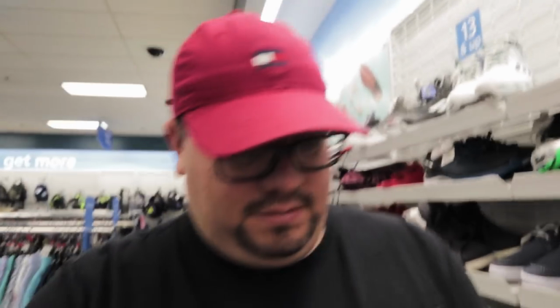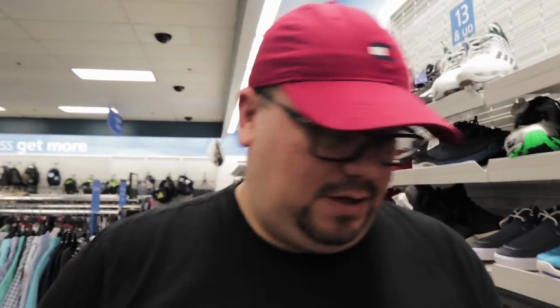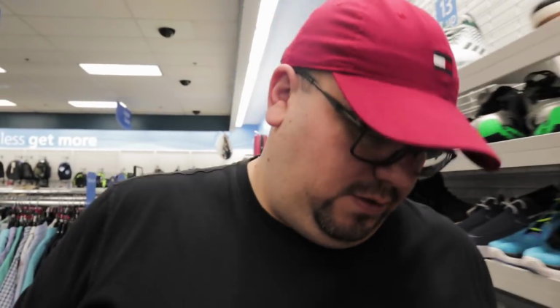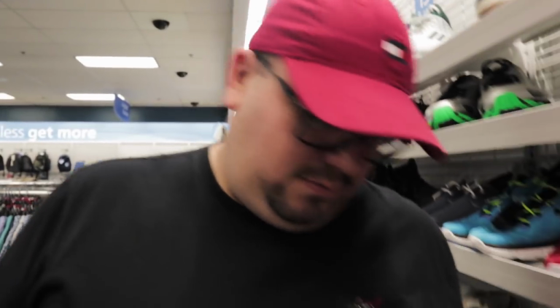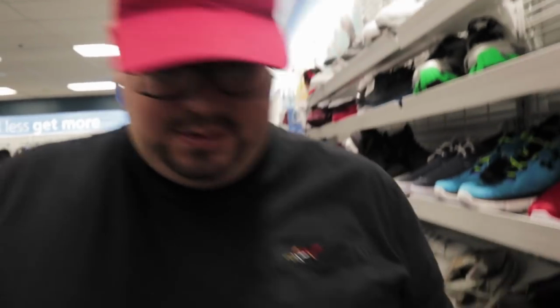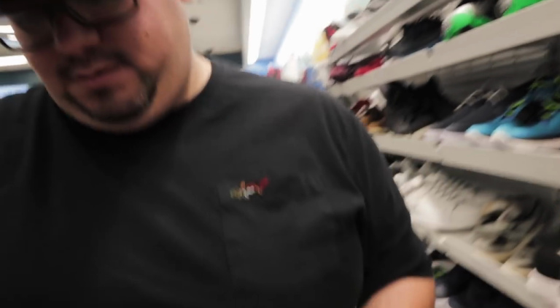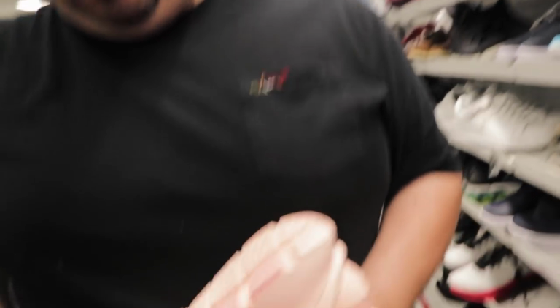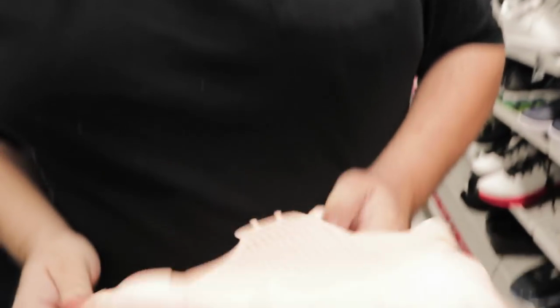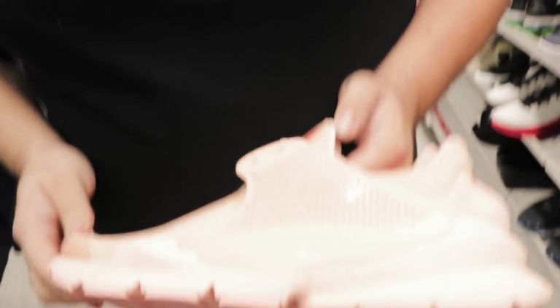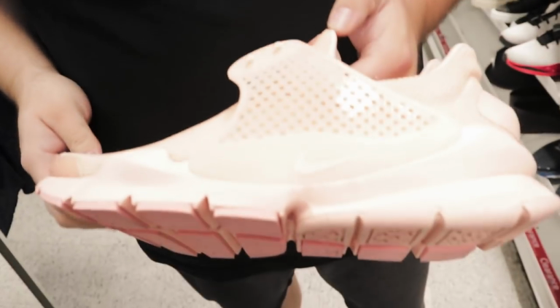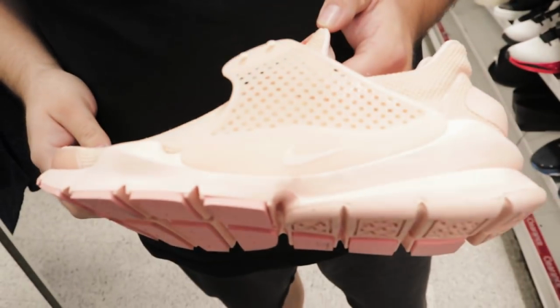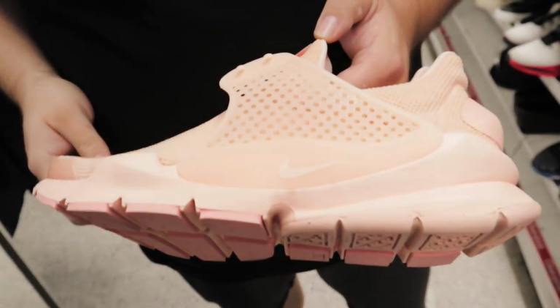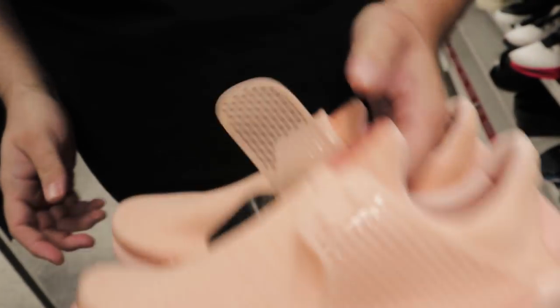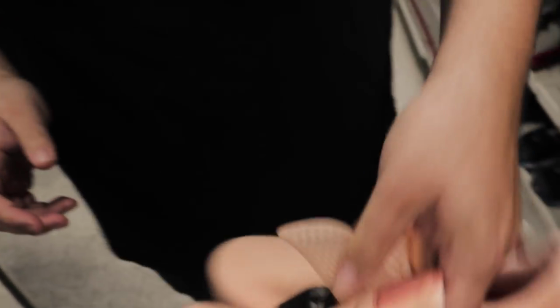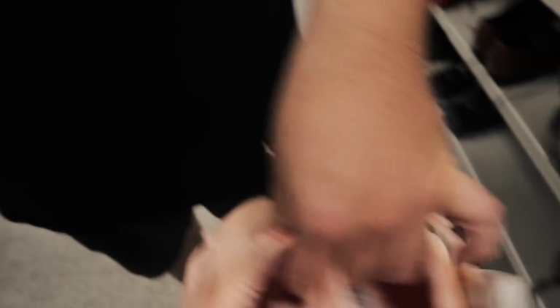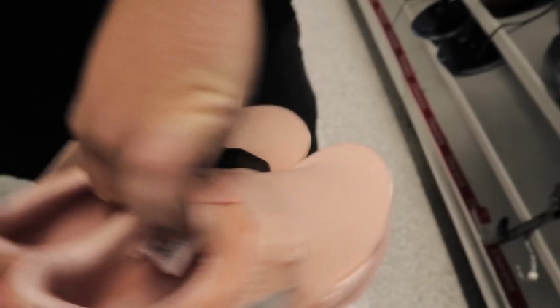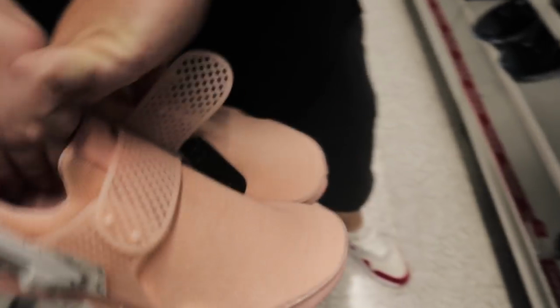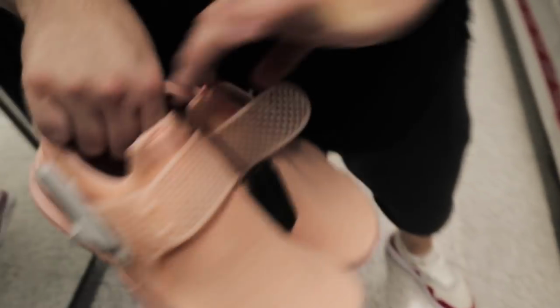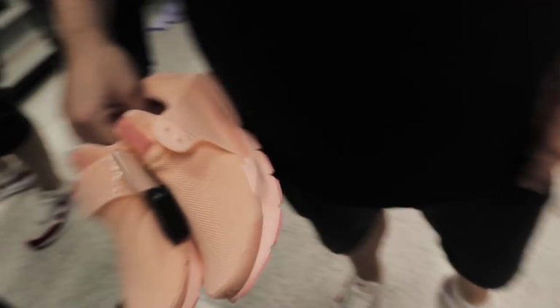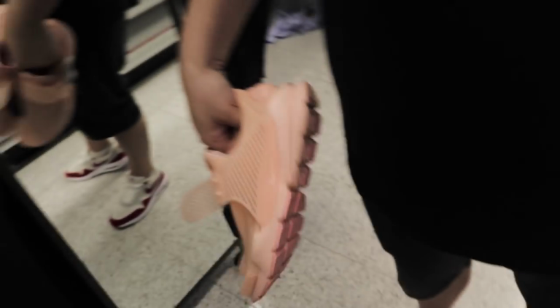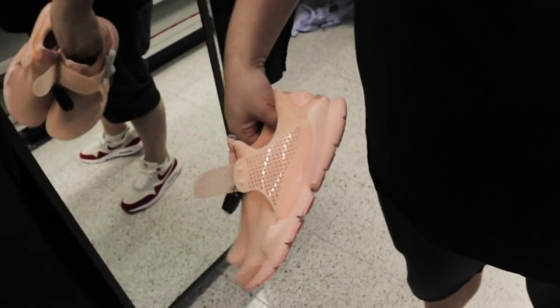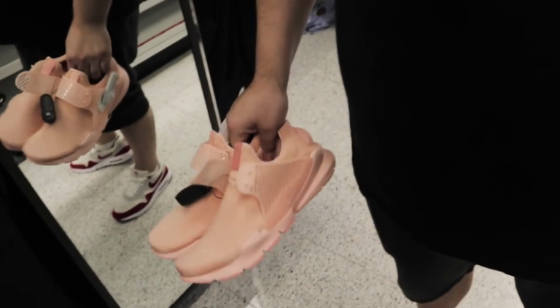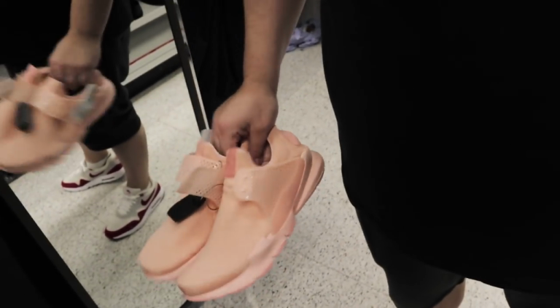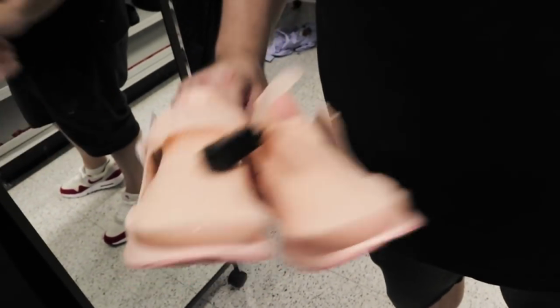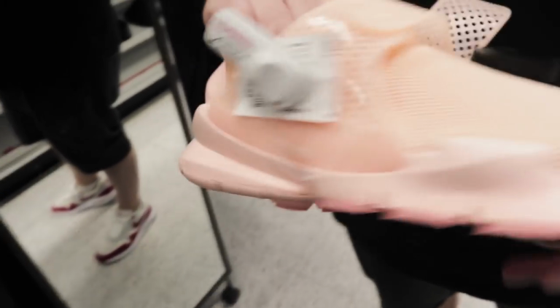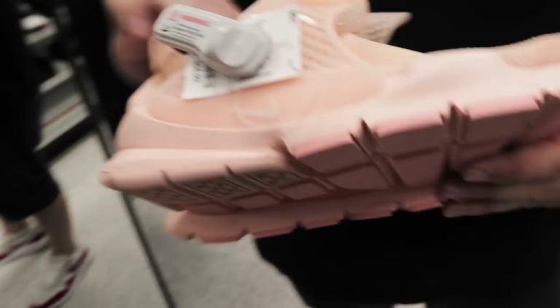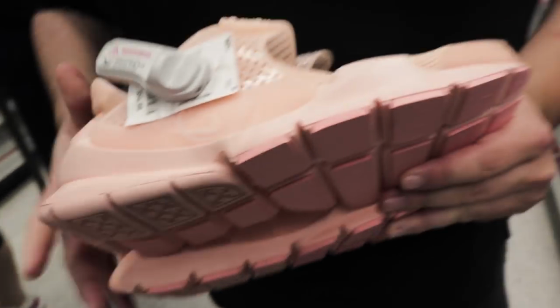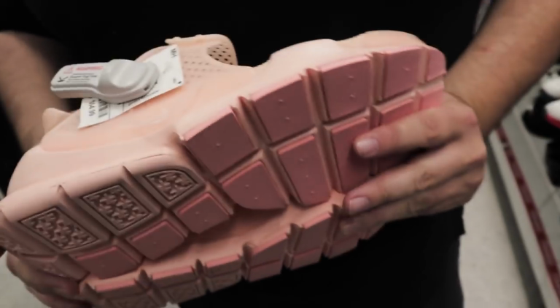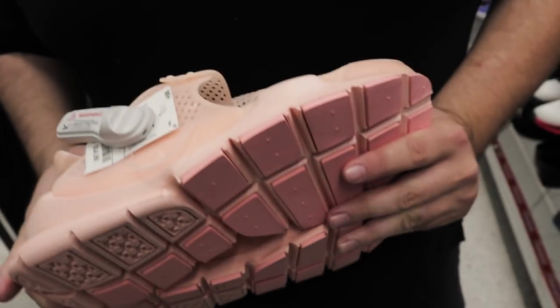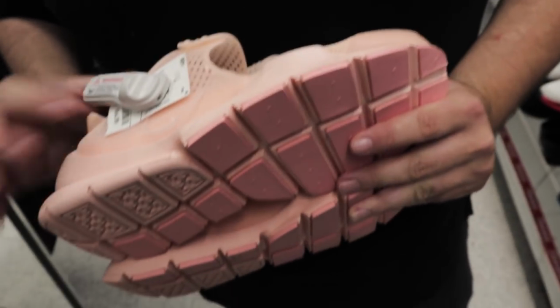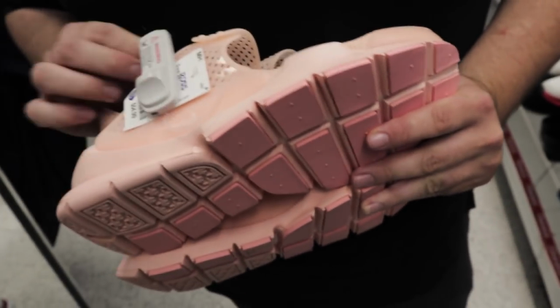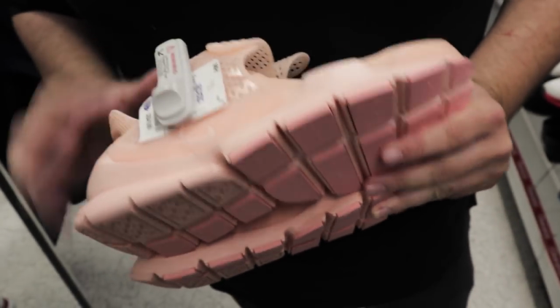This is kind of weird — some peach Sock Darts. Kind of cool if you're into that sort of thing, but I think that's a little too much peach for me. Pretty nice though.